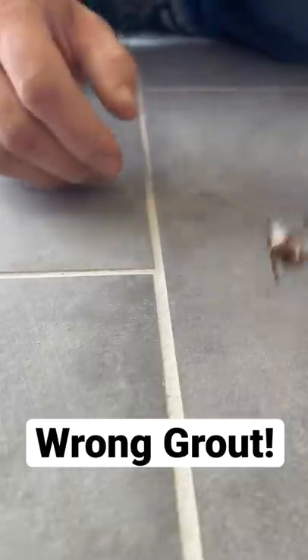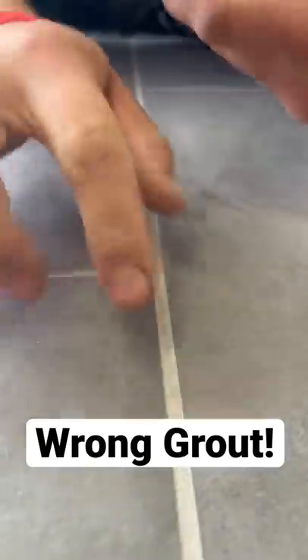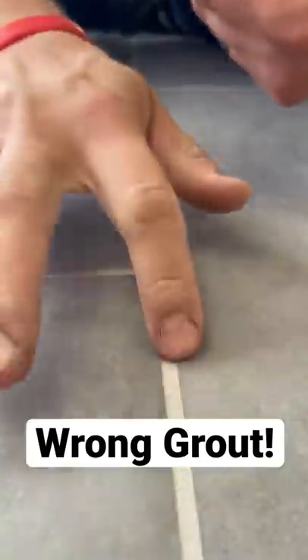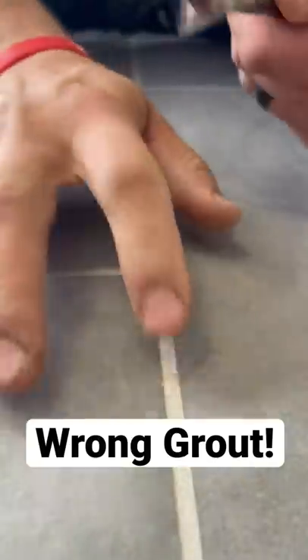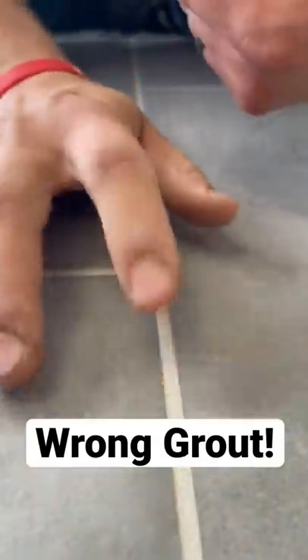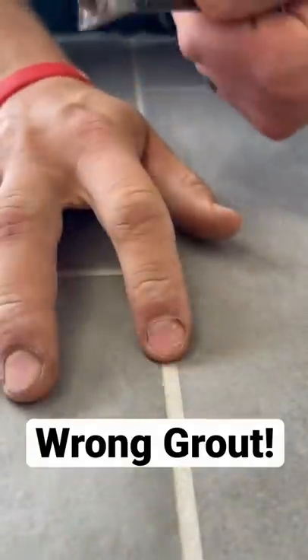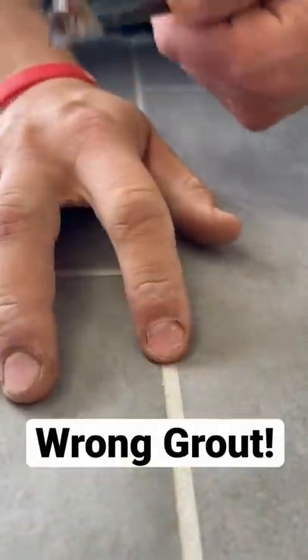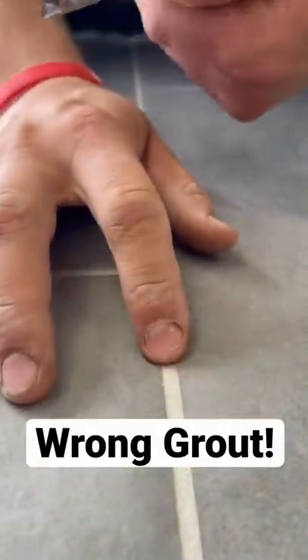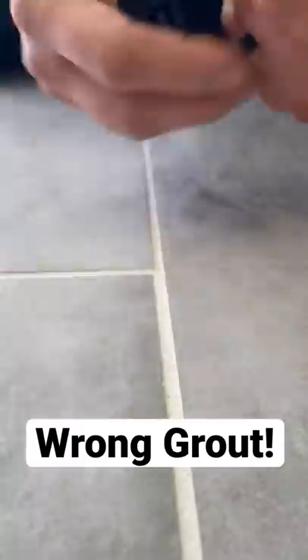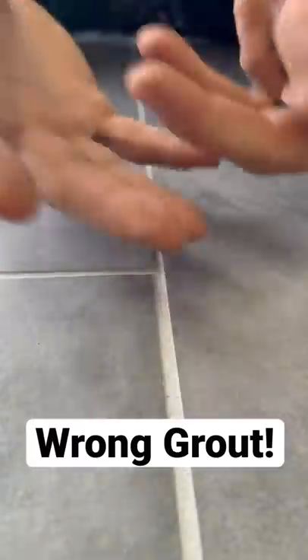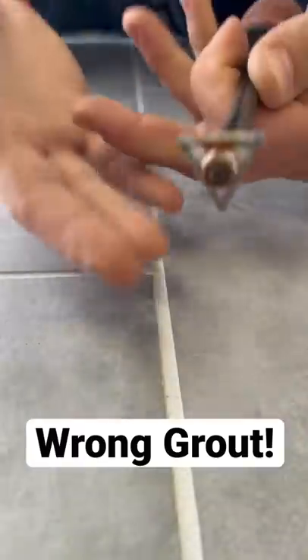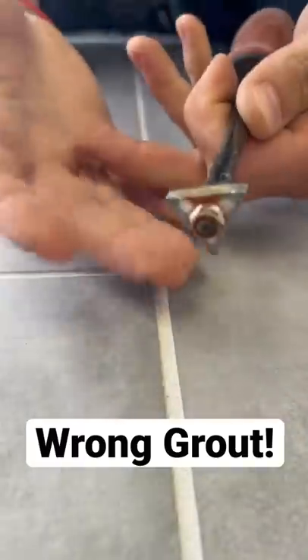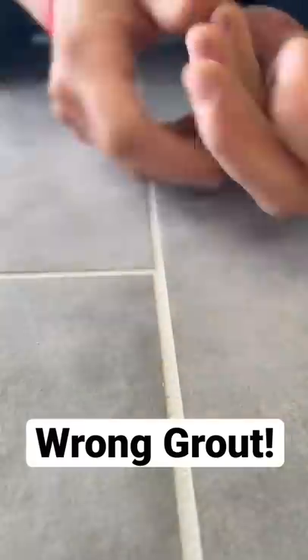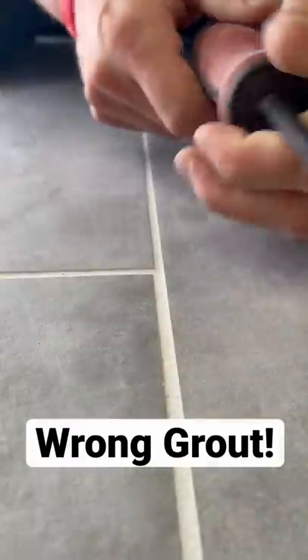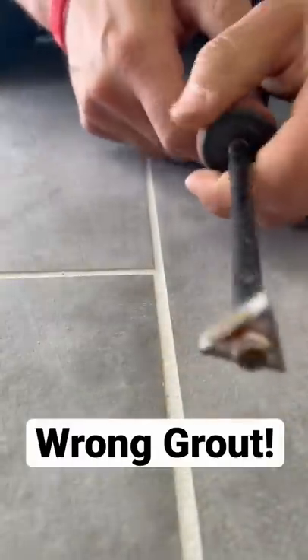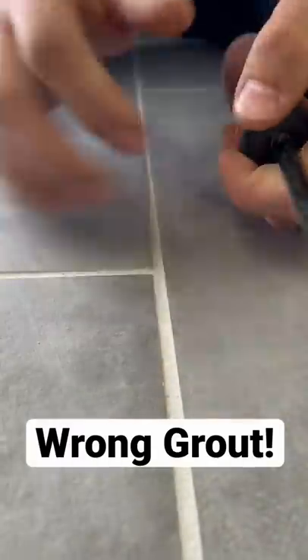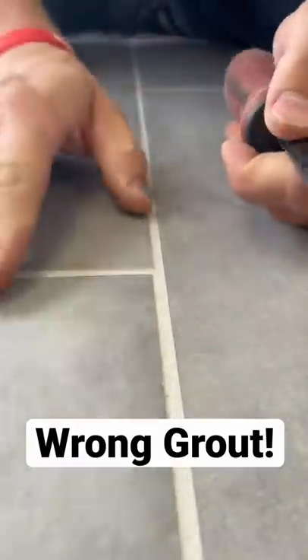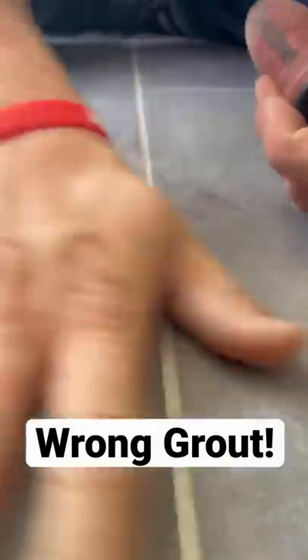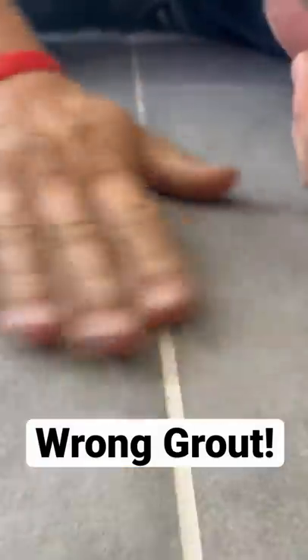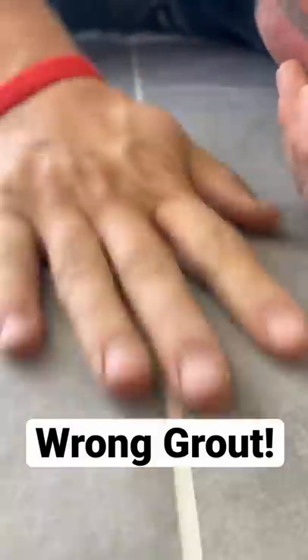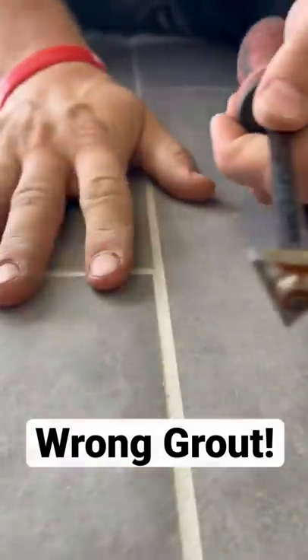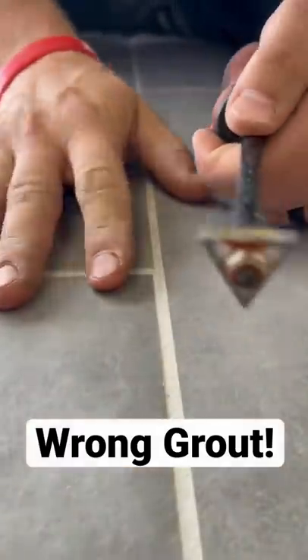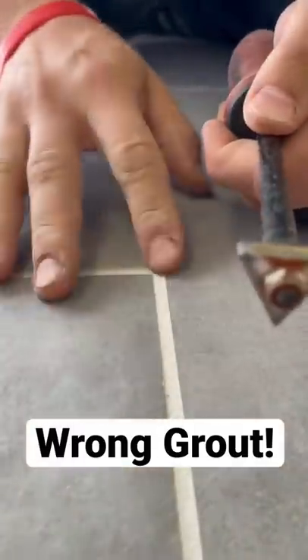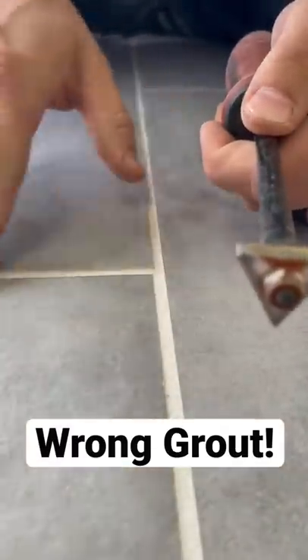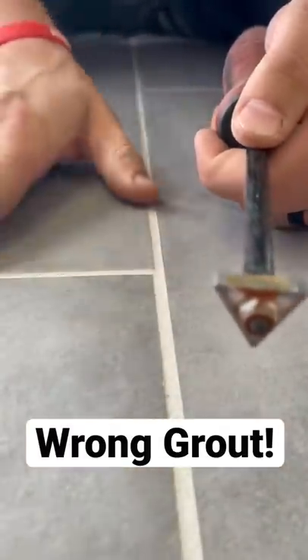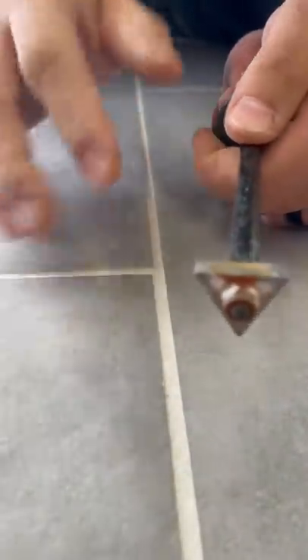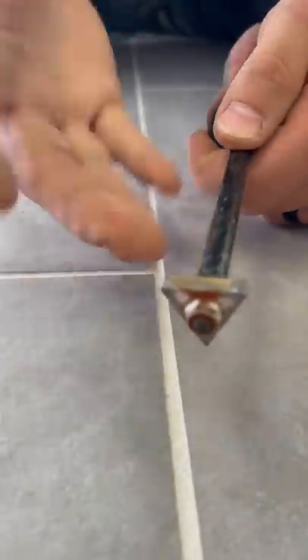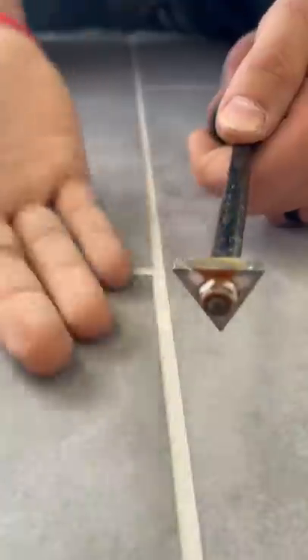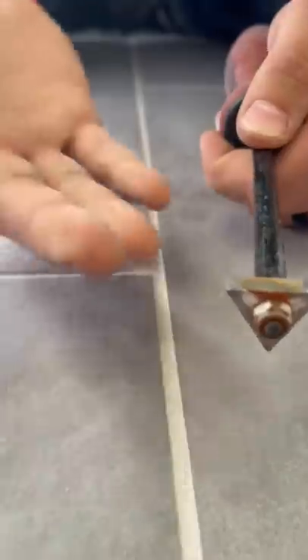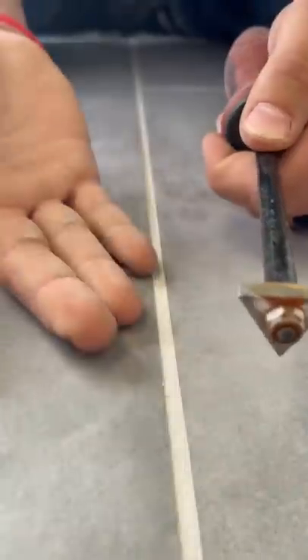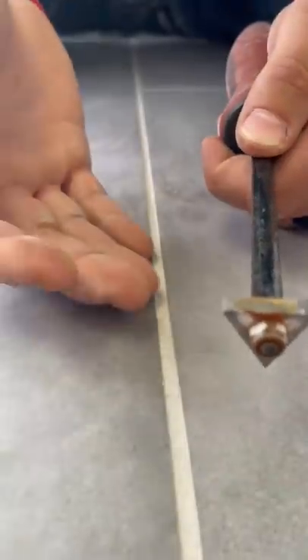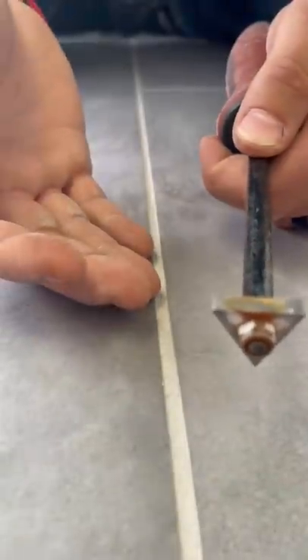We didn't grout our floor the right color, so we have to replace the grout. You can't just go and grout with a different color over the existing grout because there's no room for the new grout to bond to.